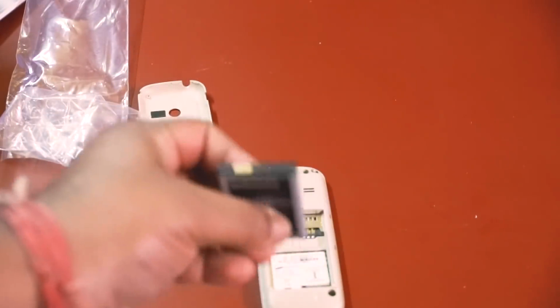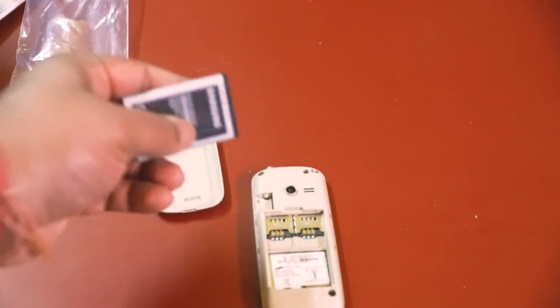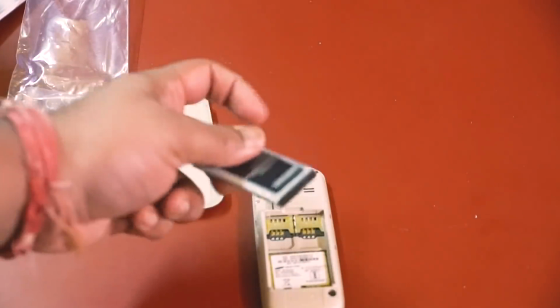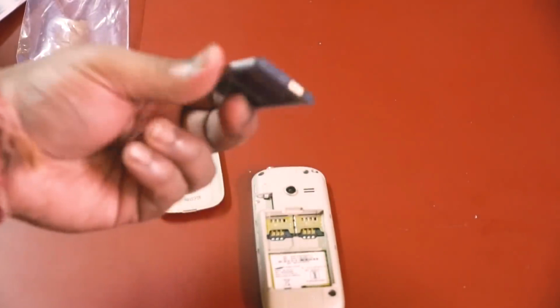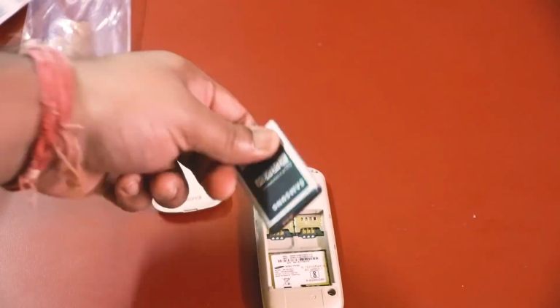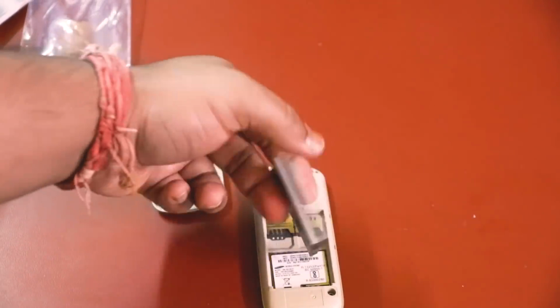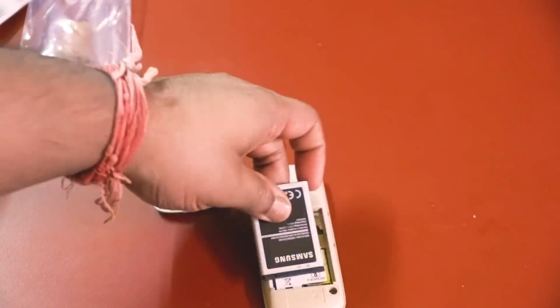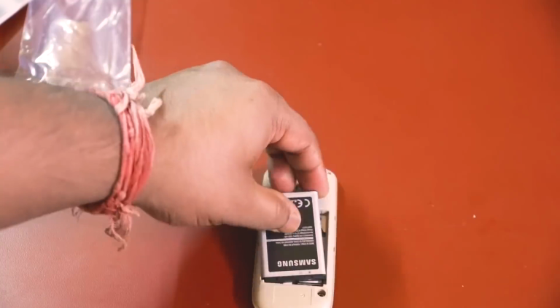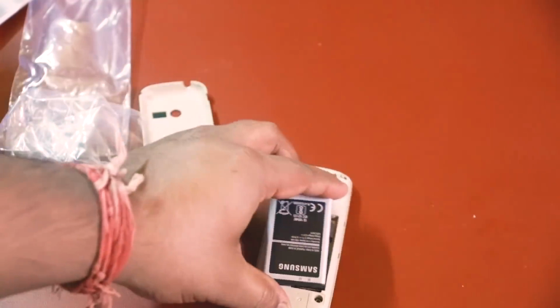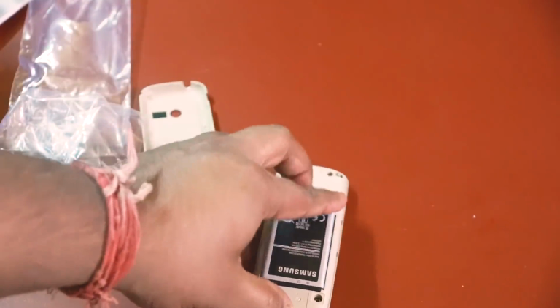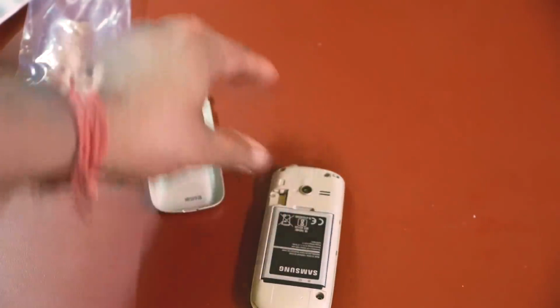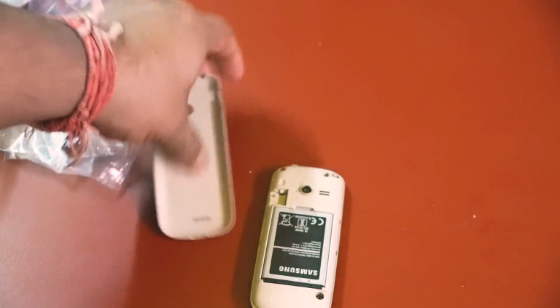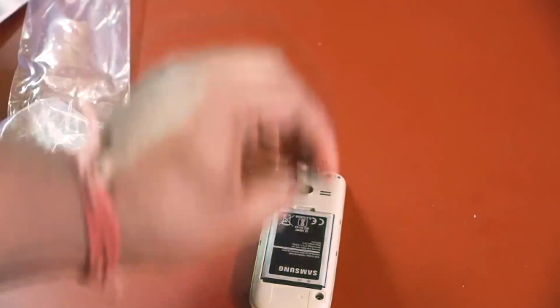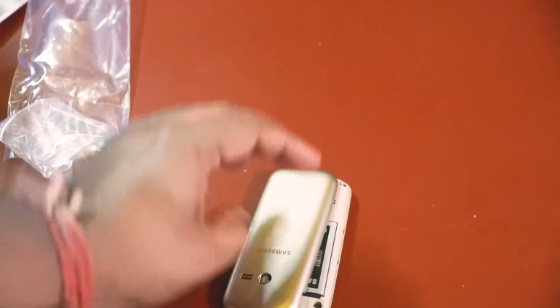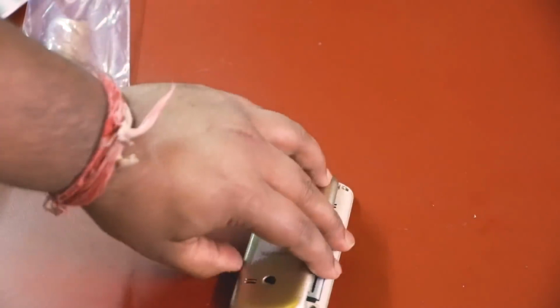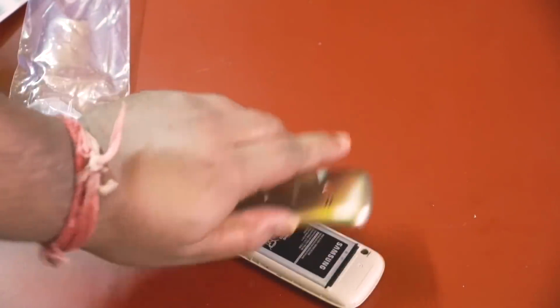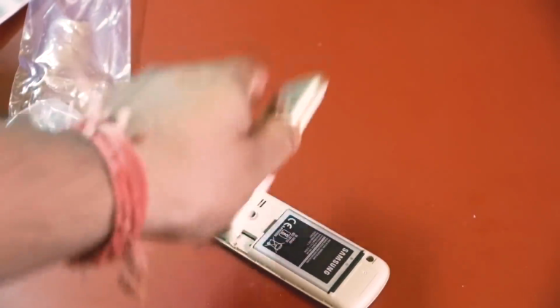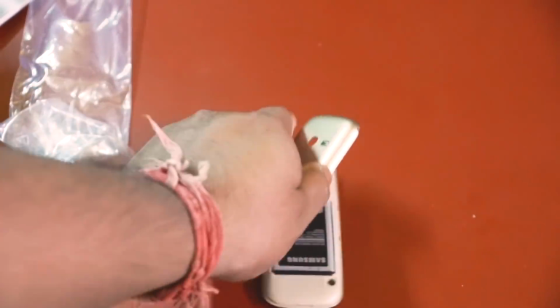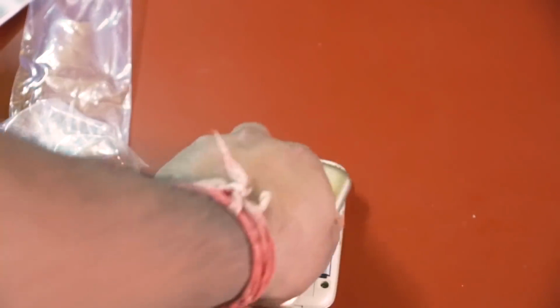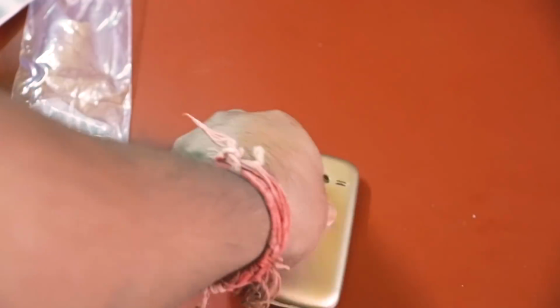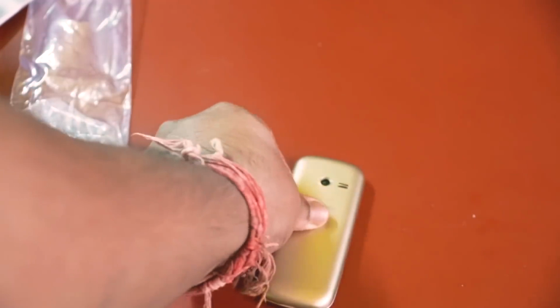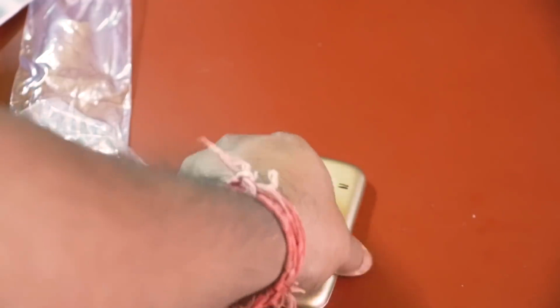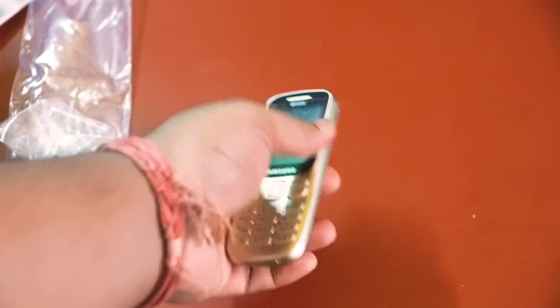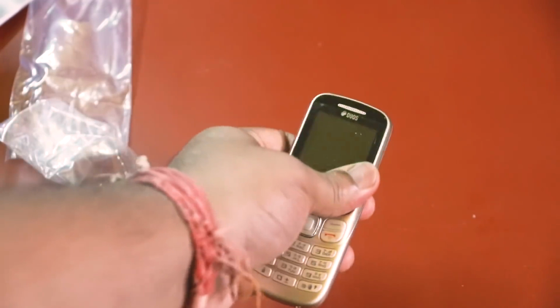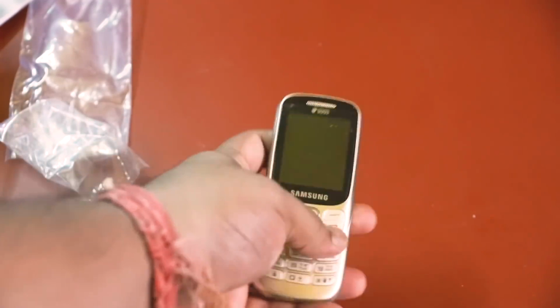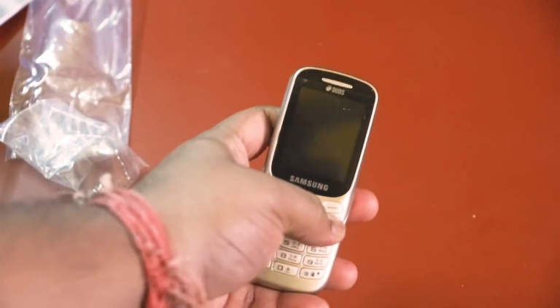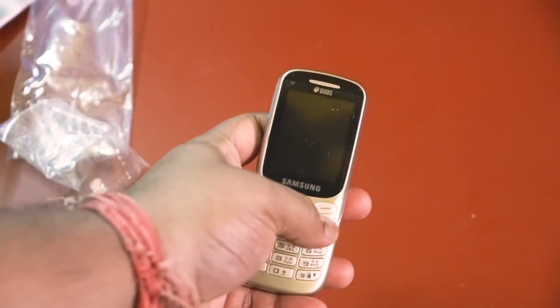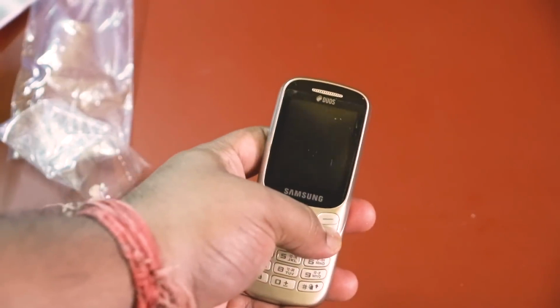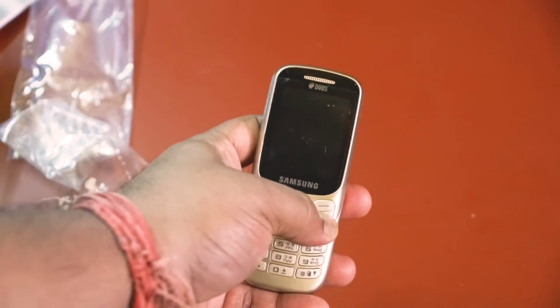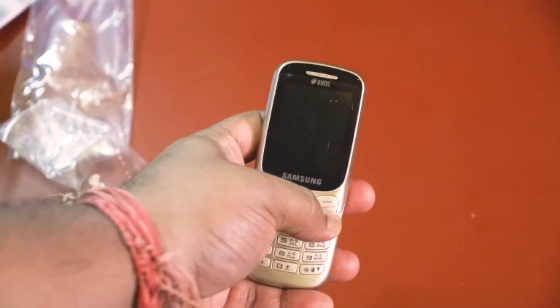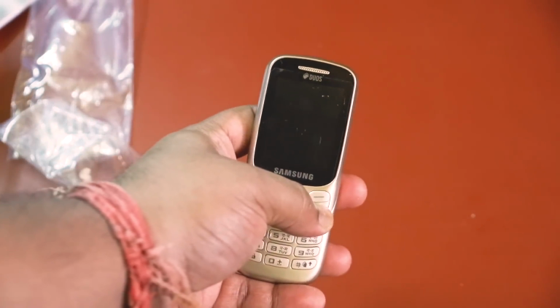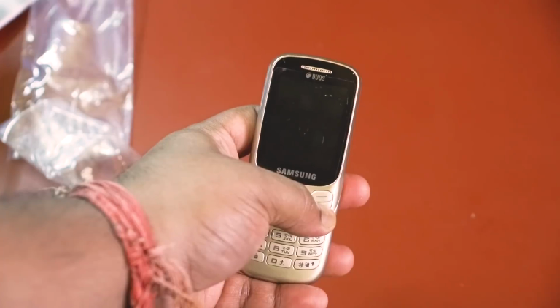This is a 1000mAh battery. This is dual SIM, this is the battery slot, and this is a microSD slot.